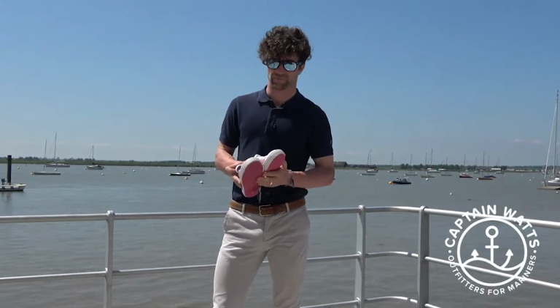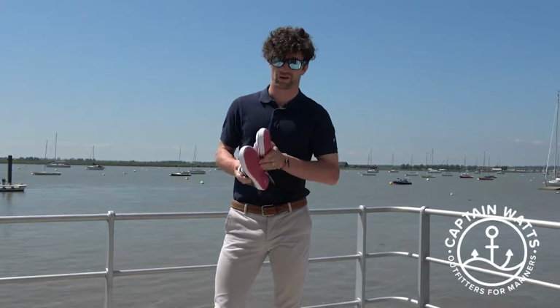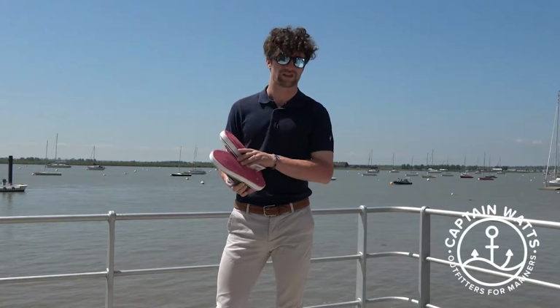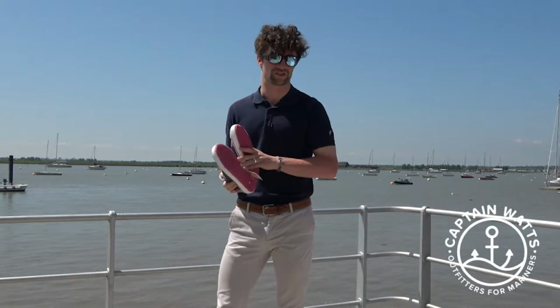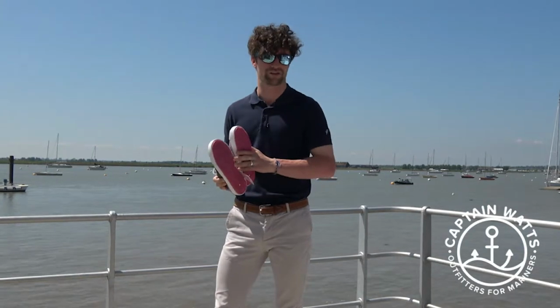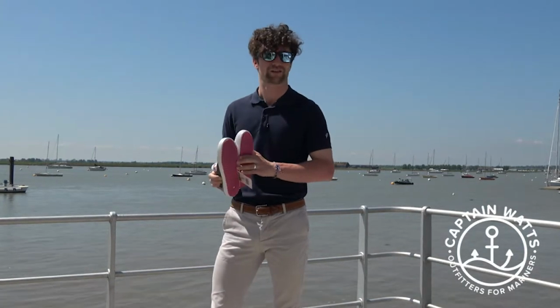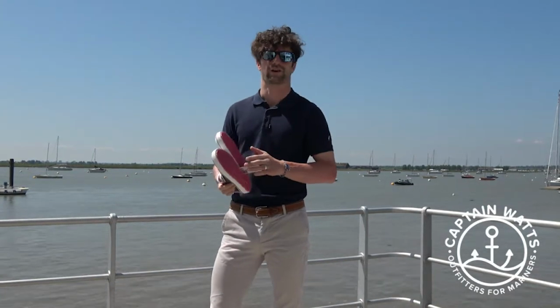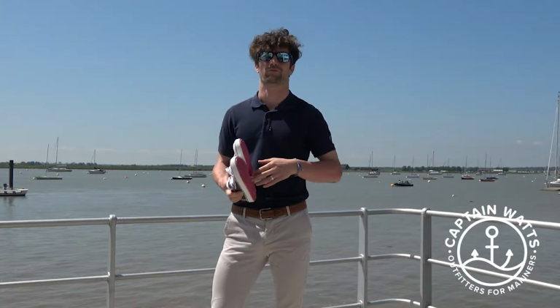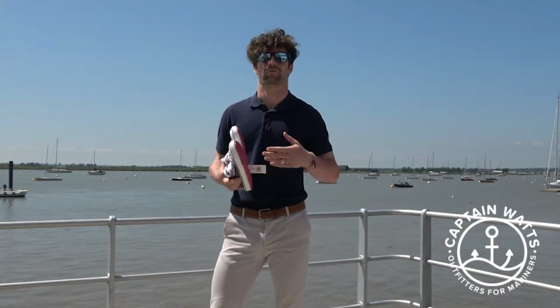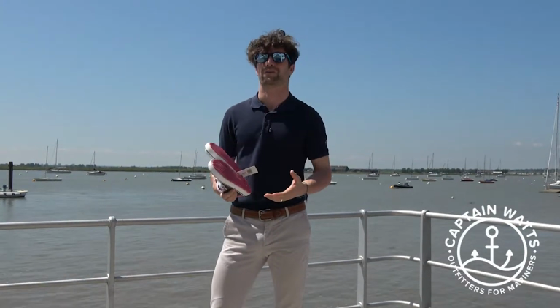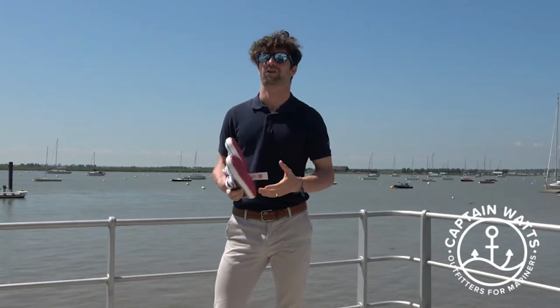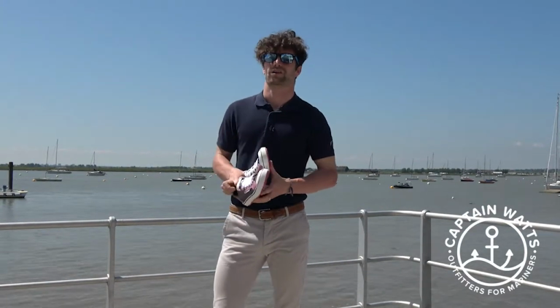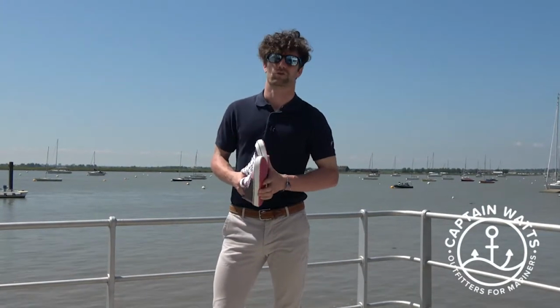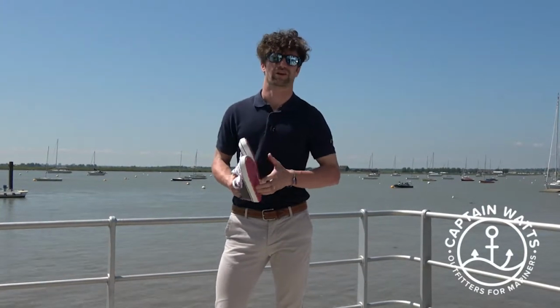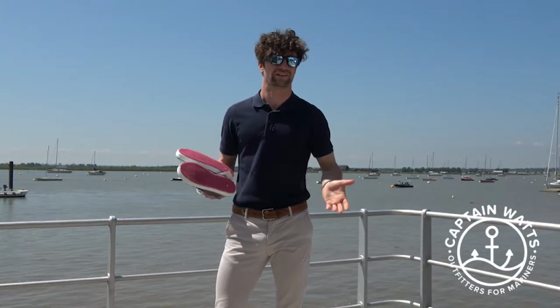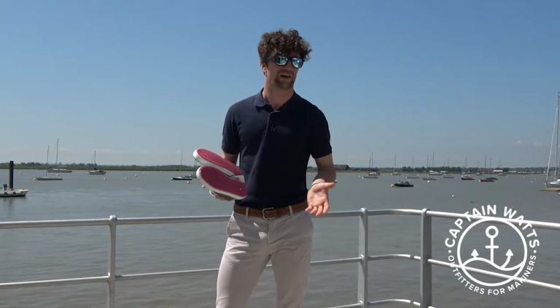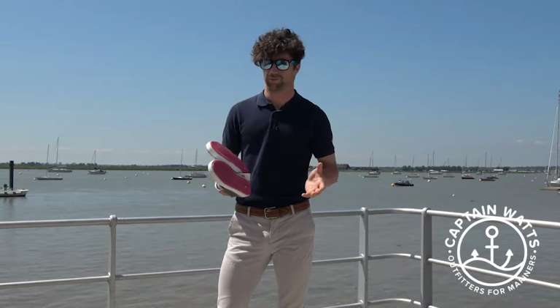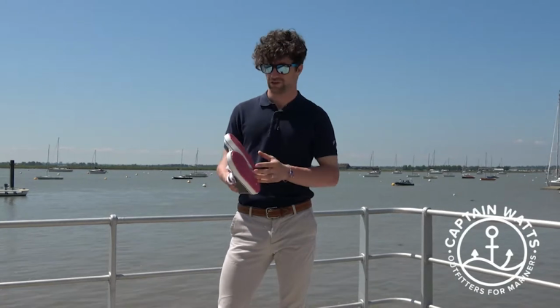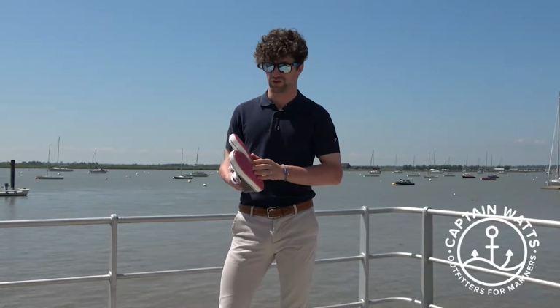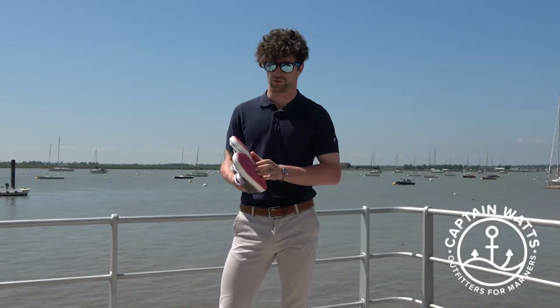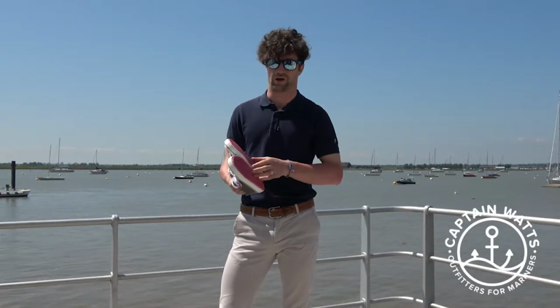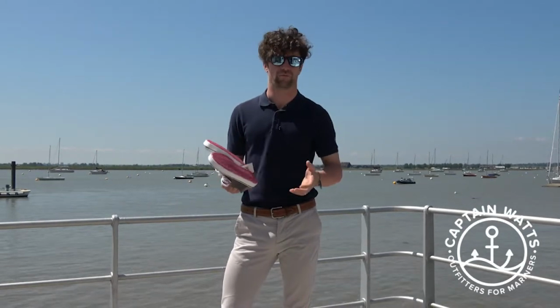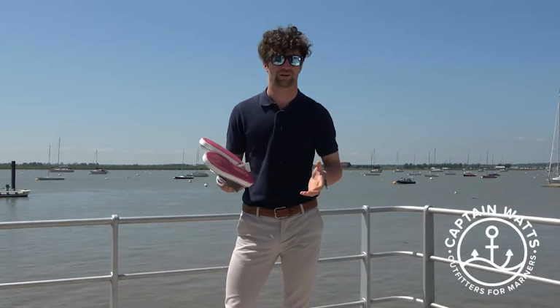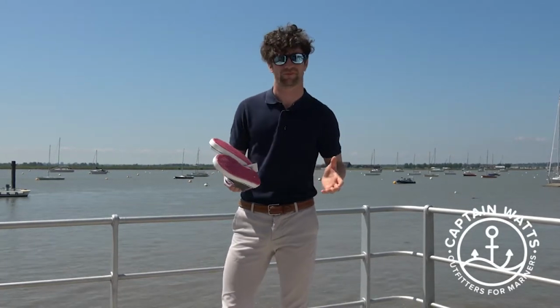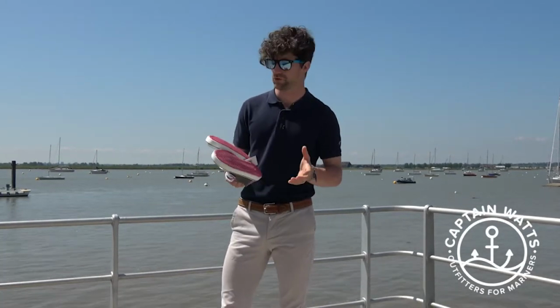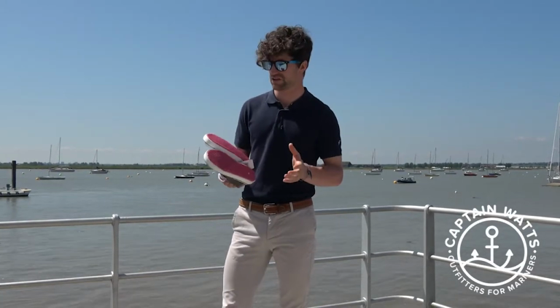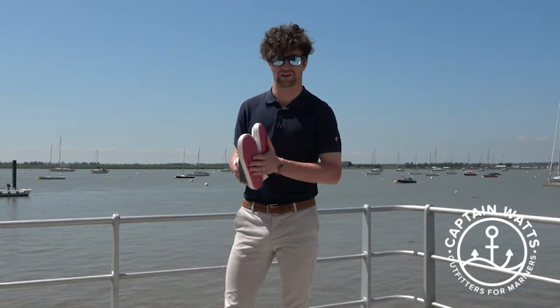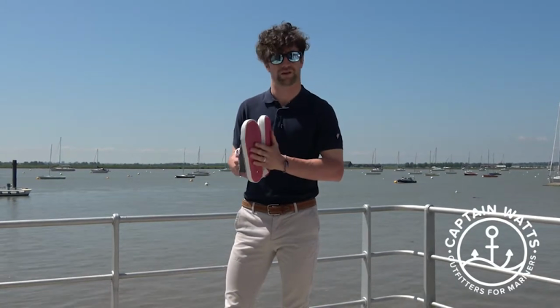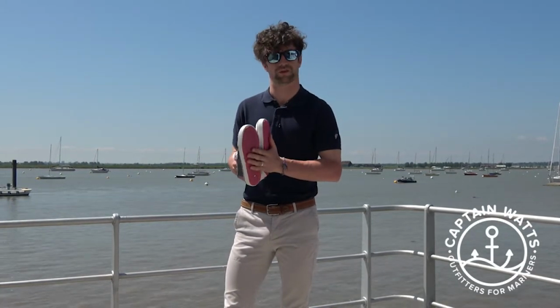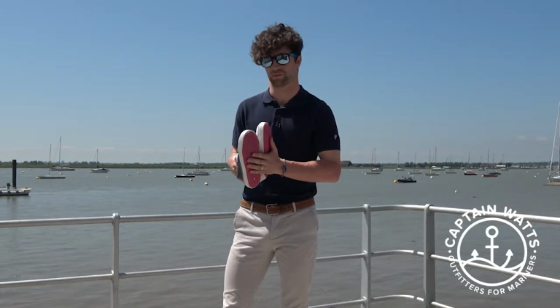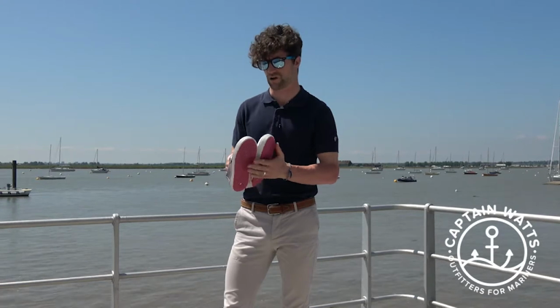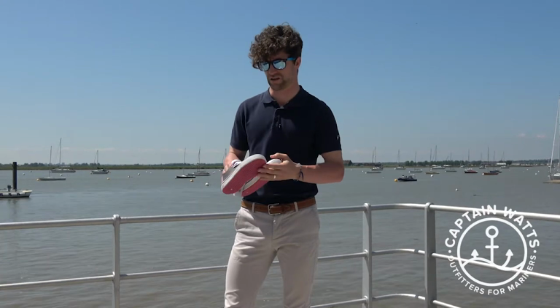They are US sized, so whatever your UK size might be, just go one size bigger and that should be about right for these.